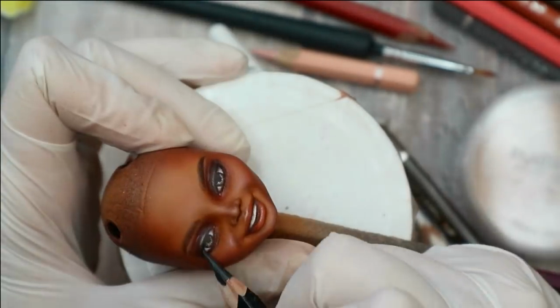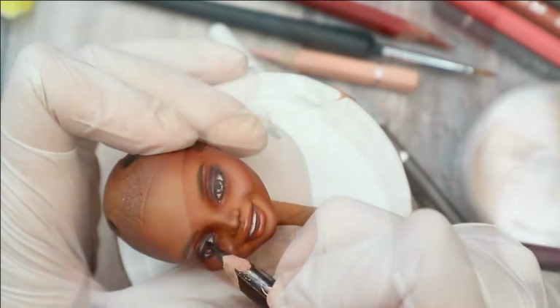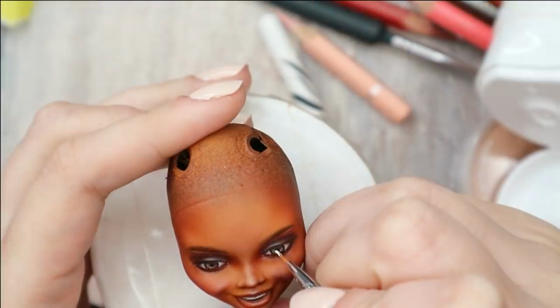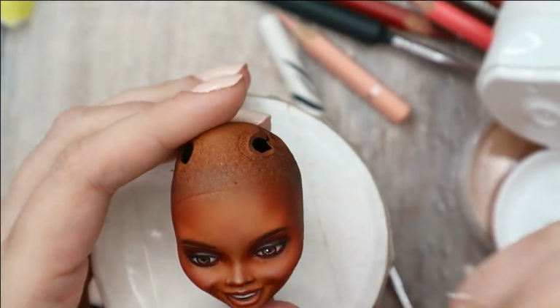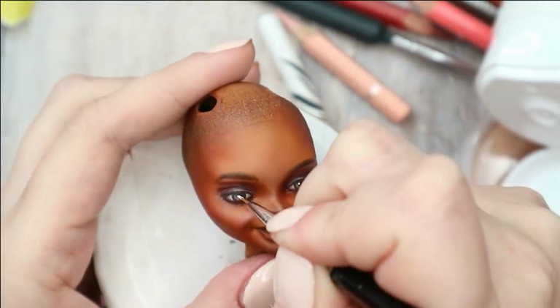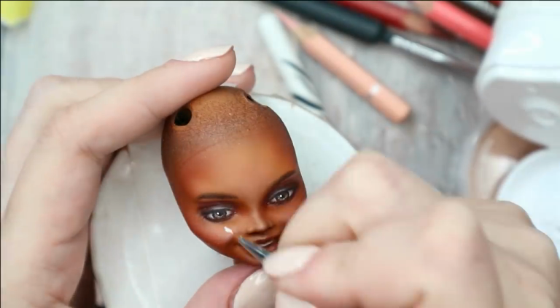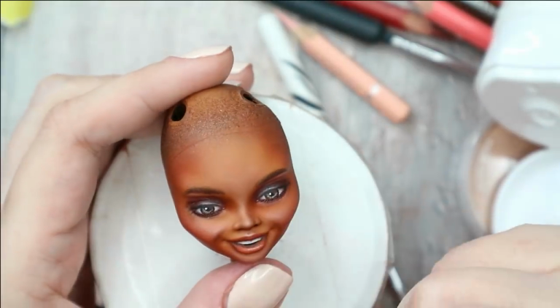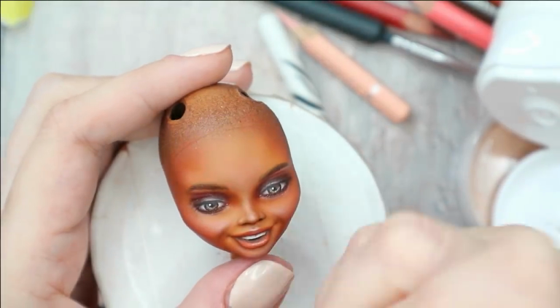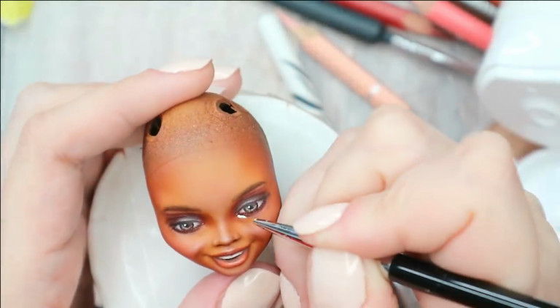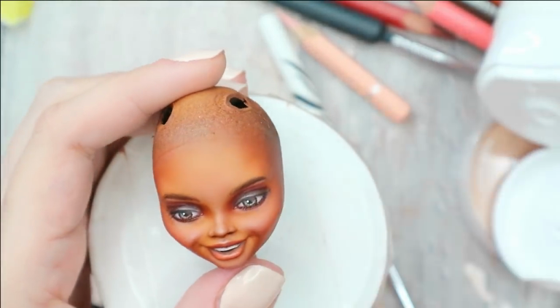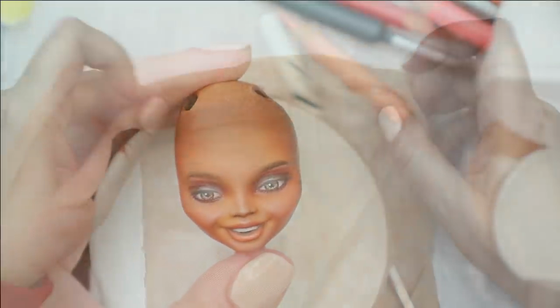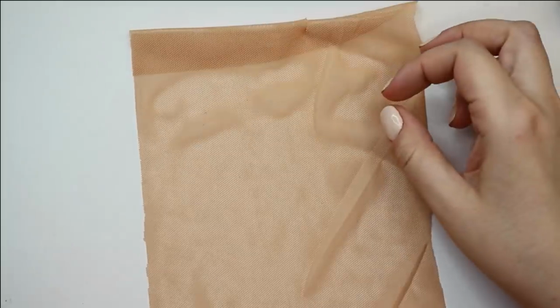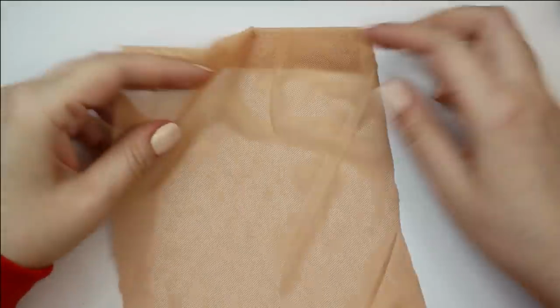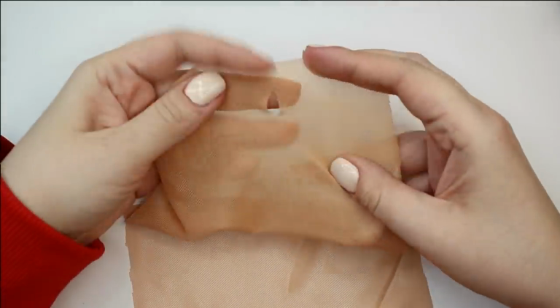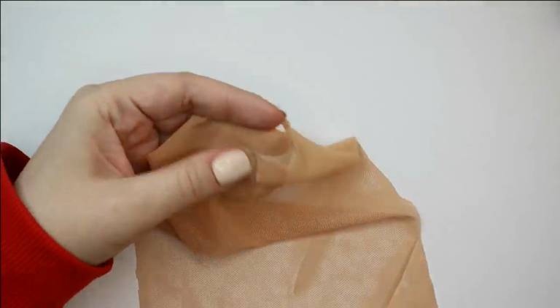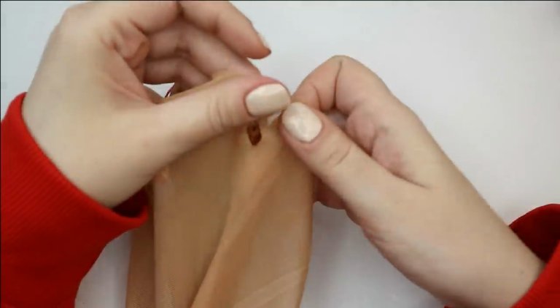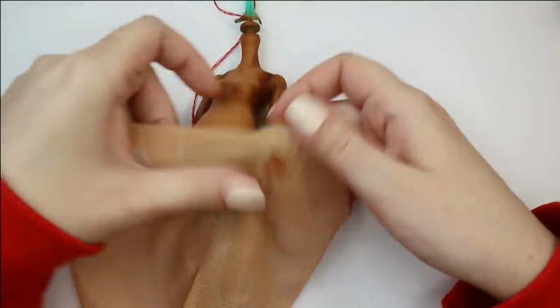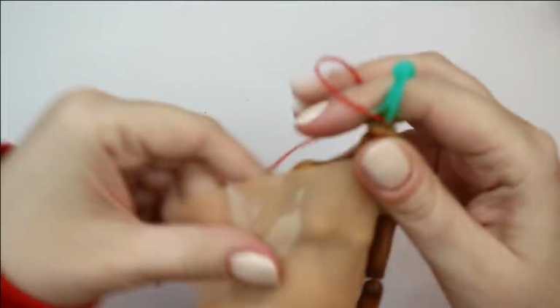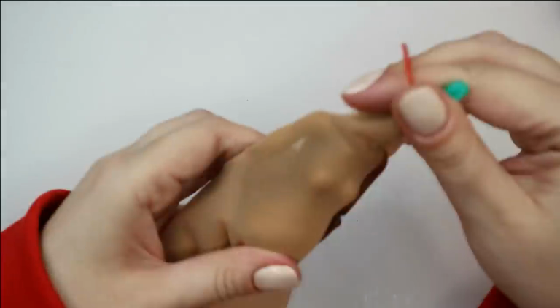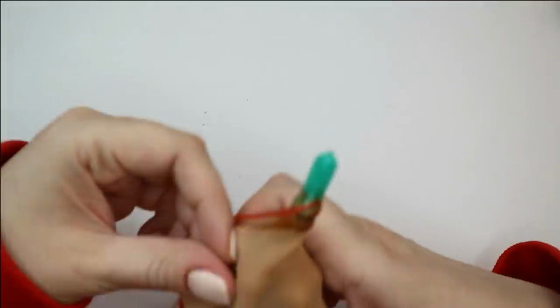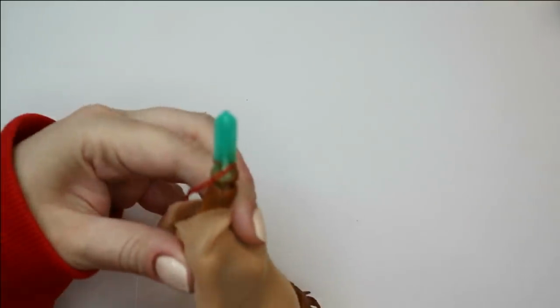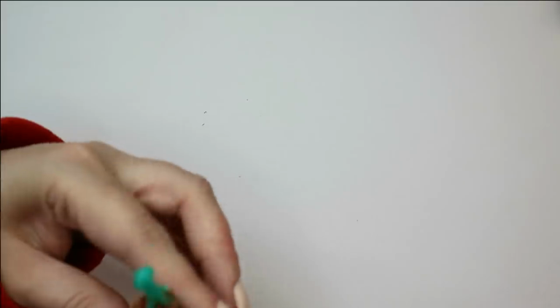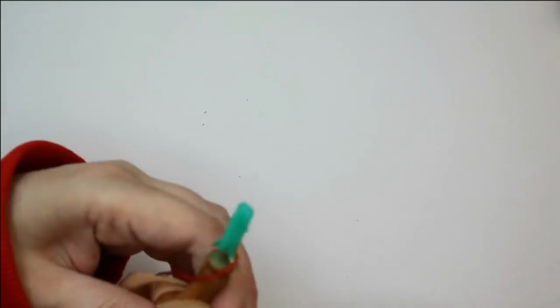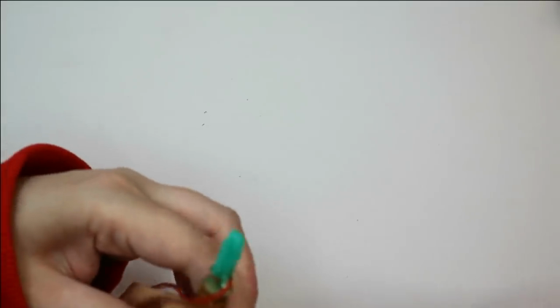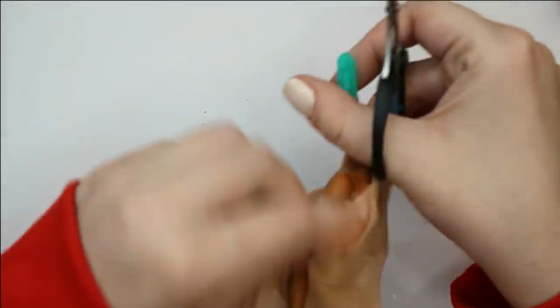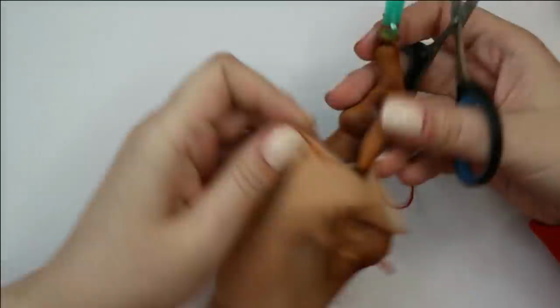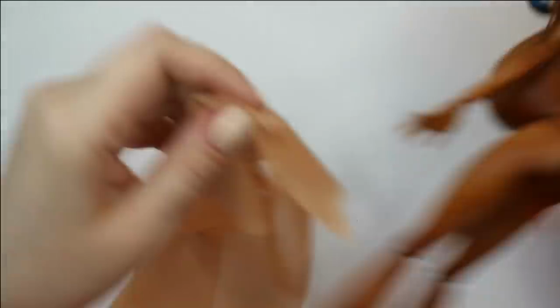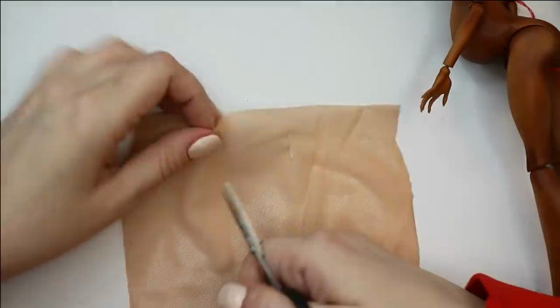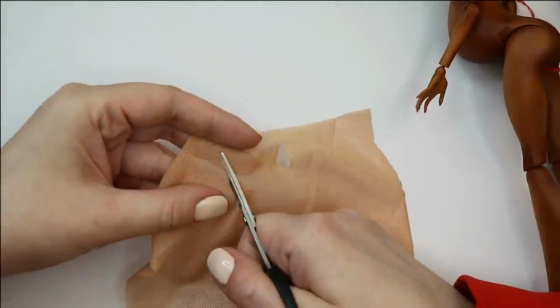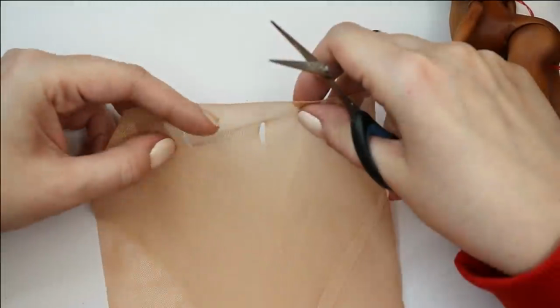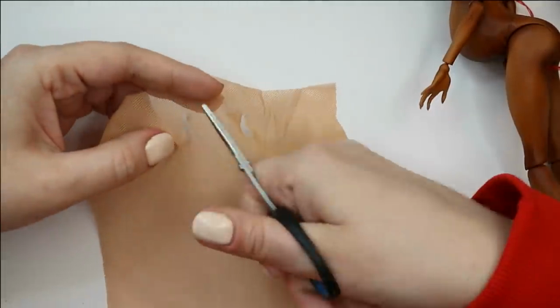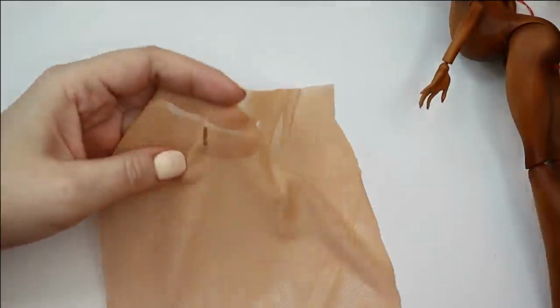Using white acrylic paint and an extra fine brush, I add highlights to the eyes. Now let's move to the dress and accessories — I can already see it will take a long time, but there's nothing to do.